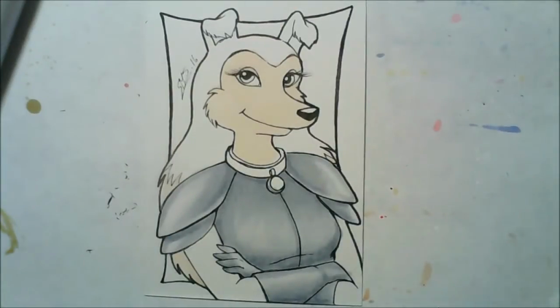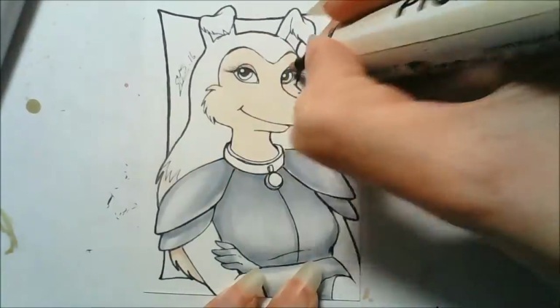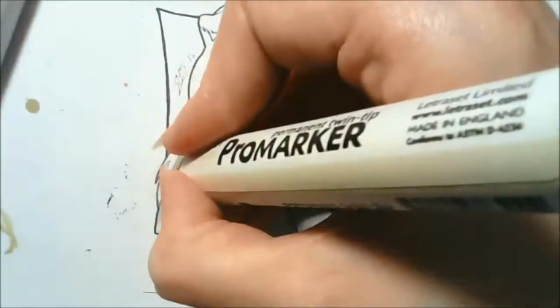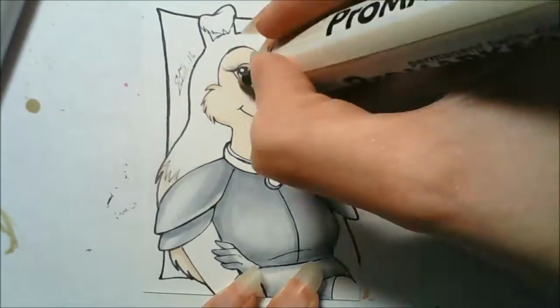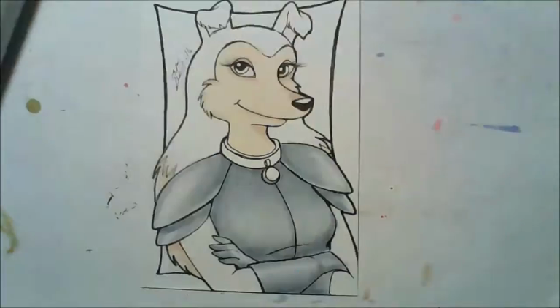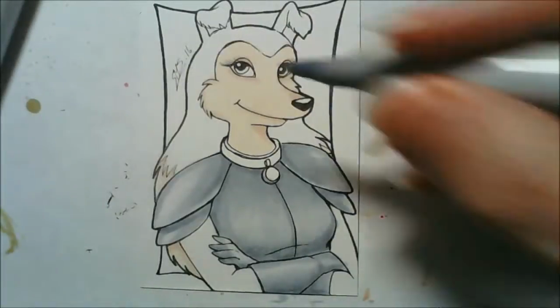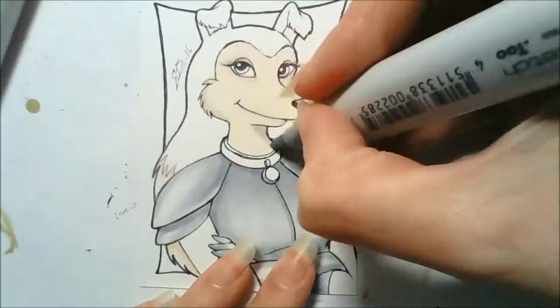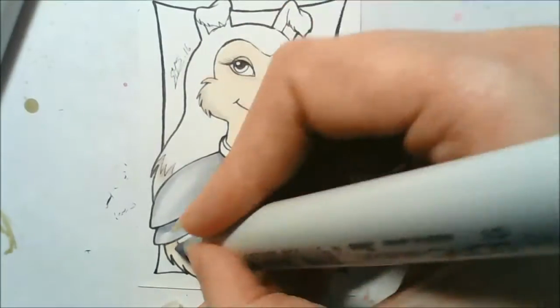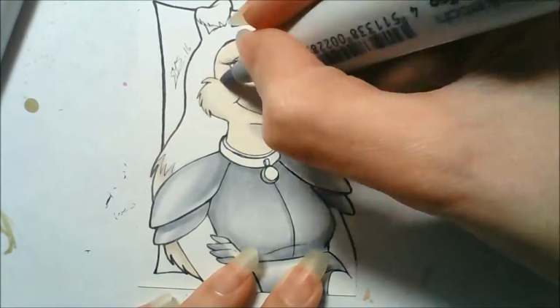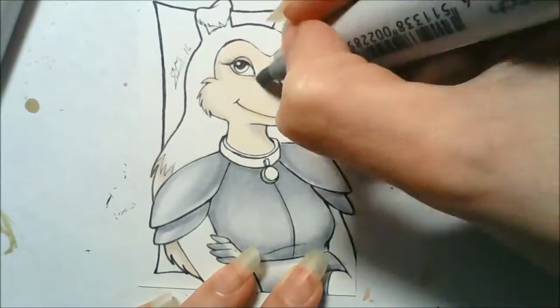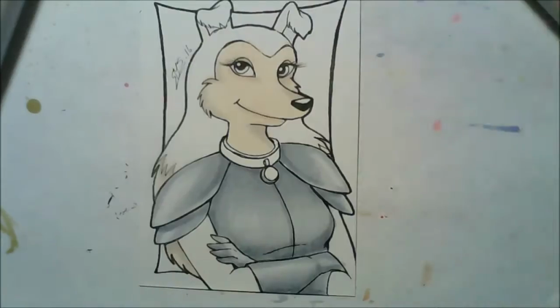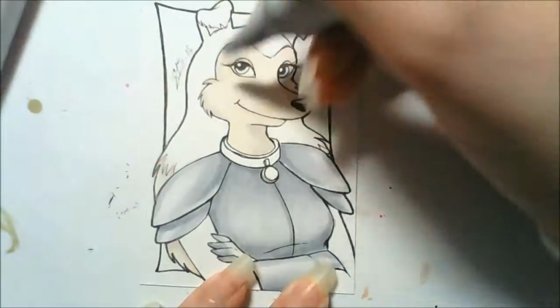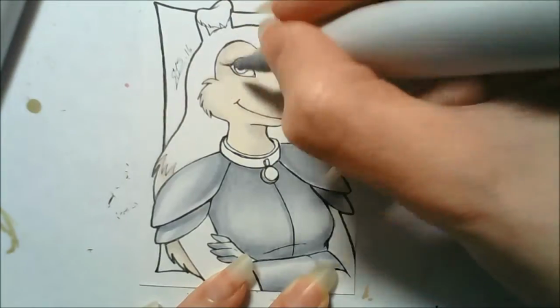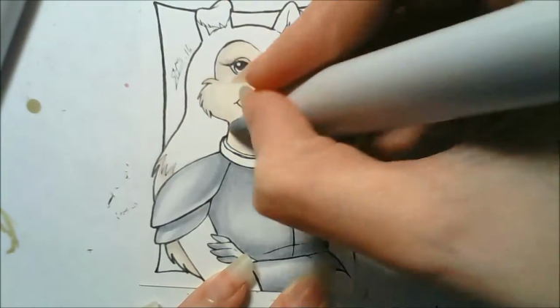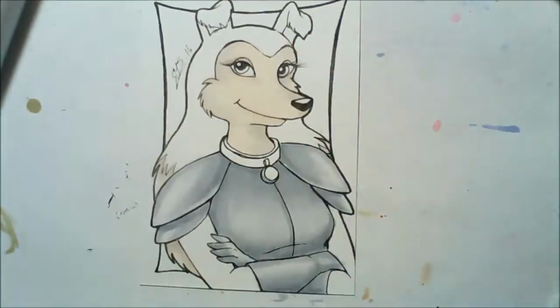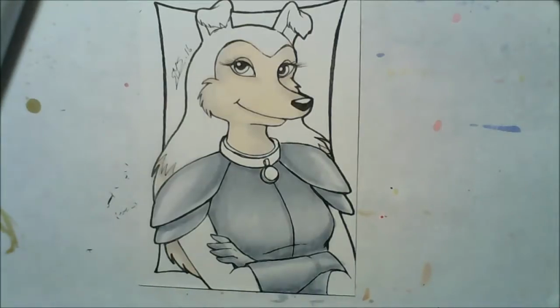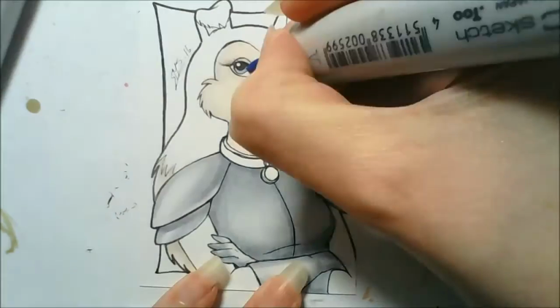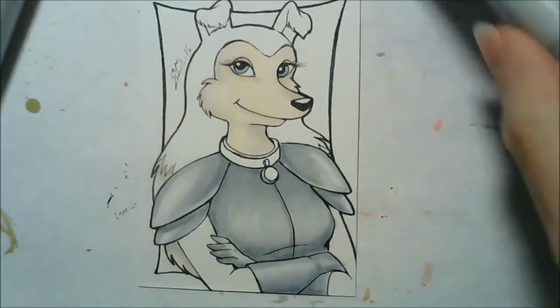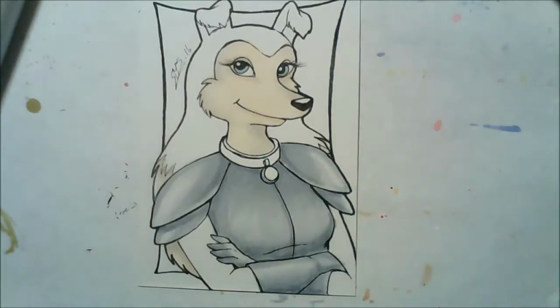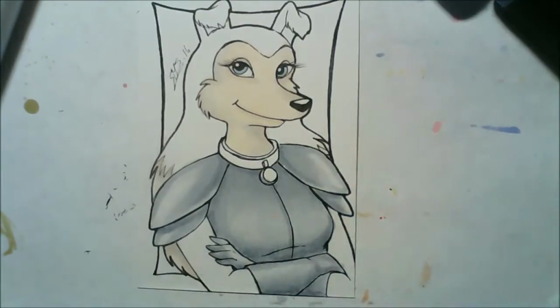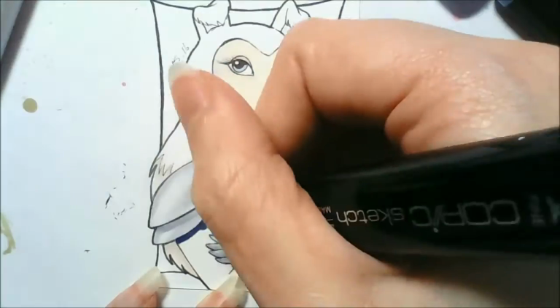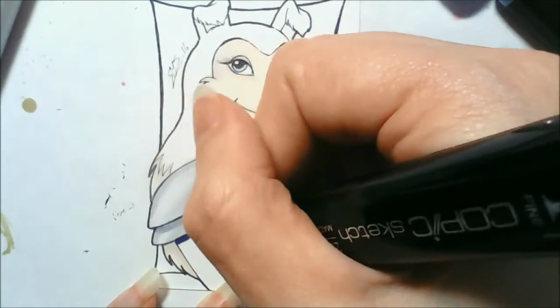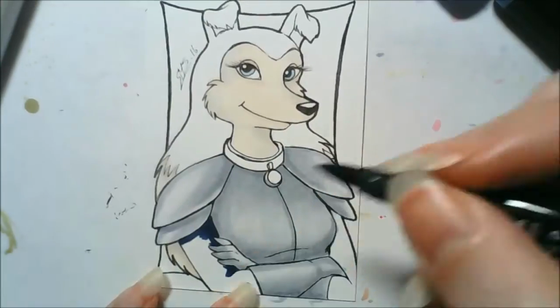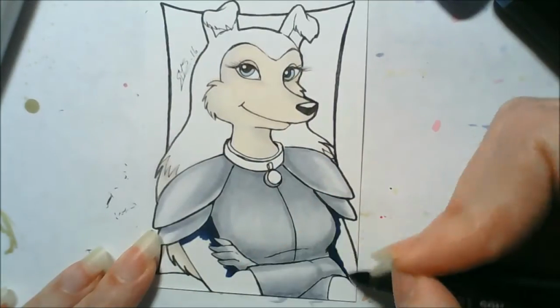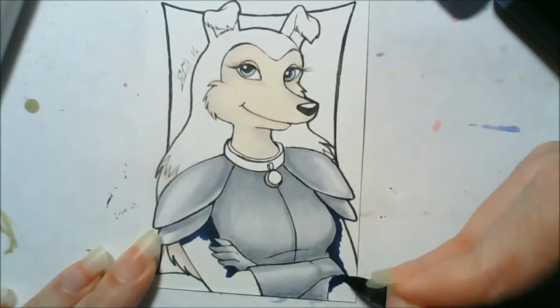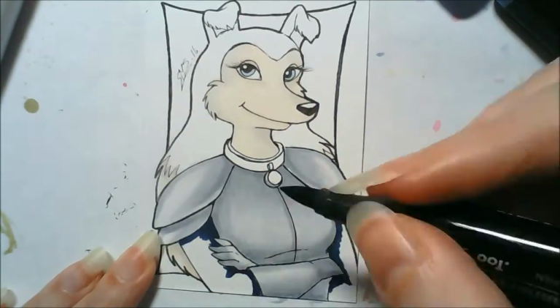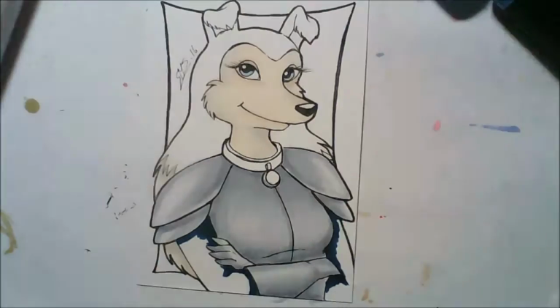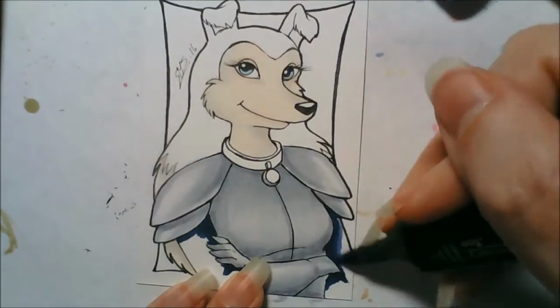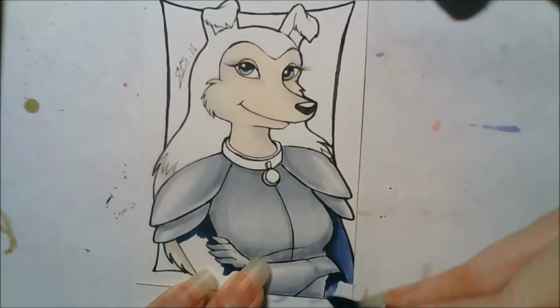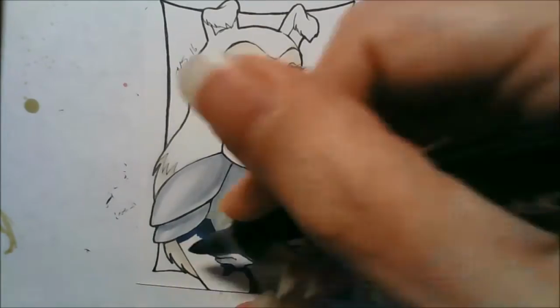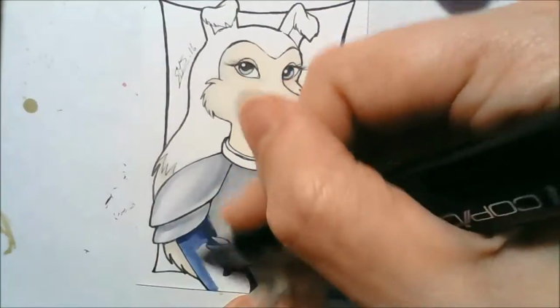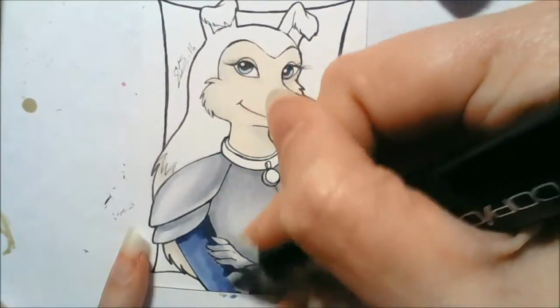I did make a mistake when I was drawing it that I didn't realise at the time. The dogs in this cartoon only have three fingers, and I drew Colleen with four. But whoops, never mind.